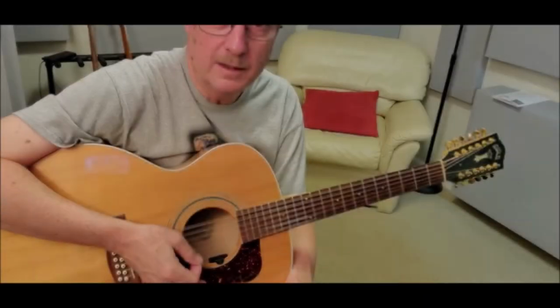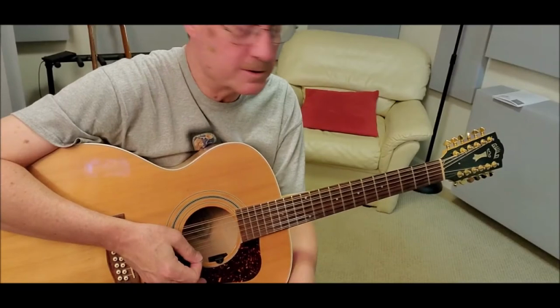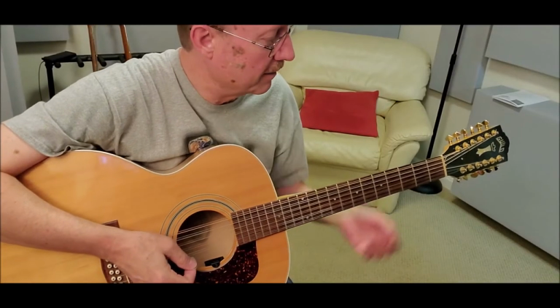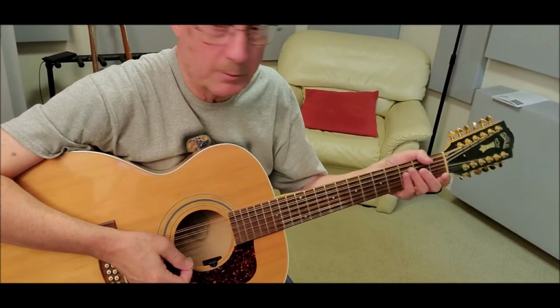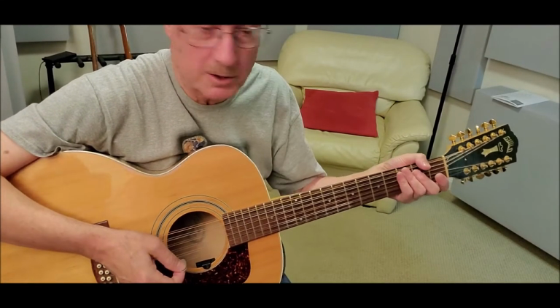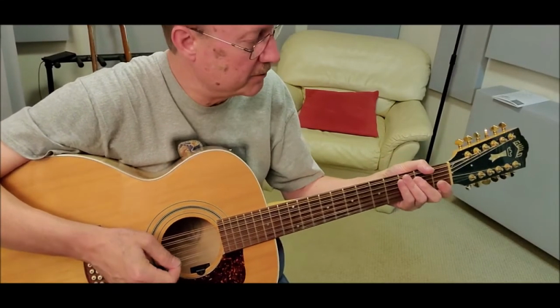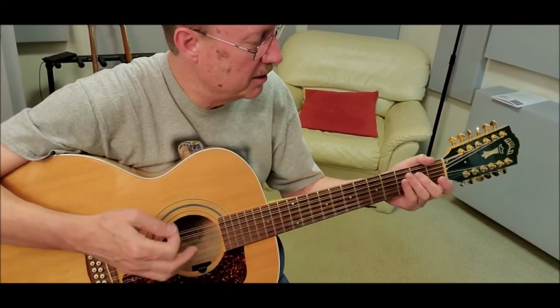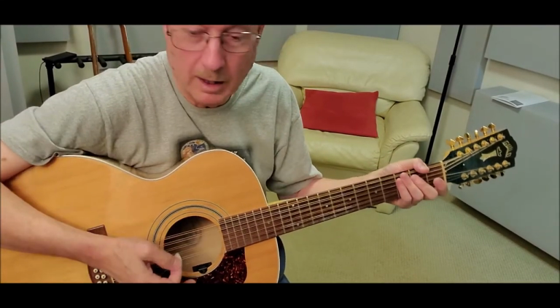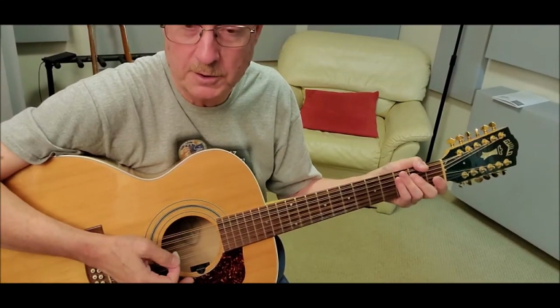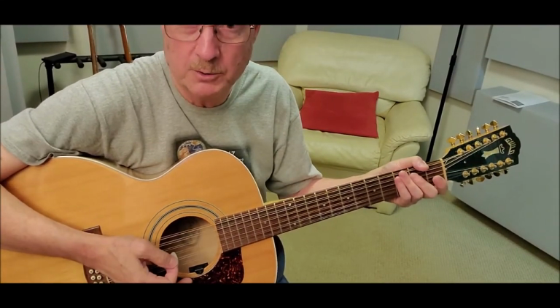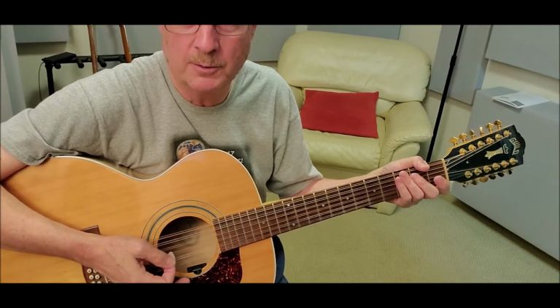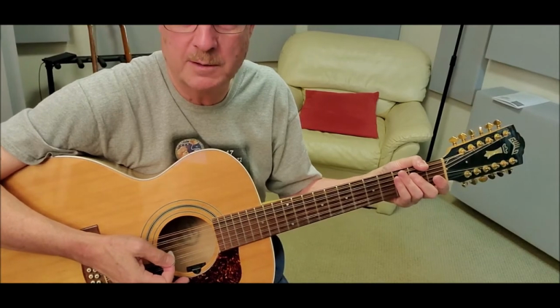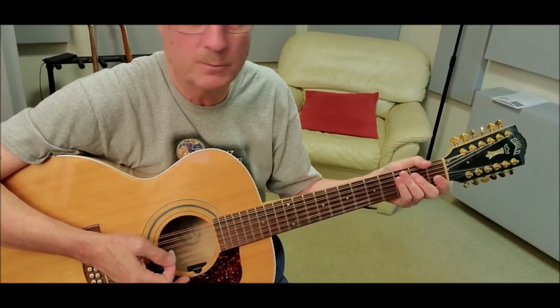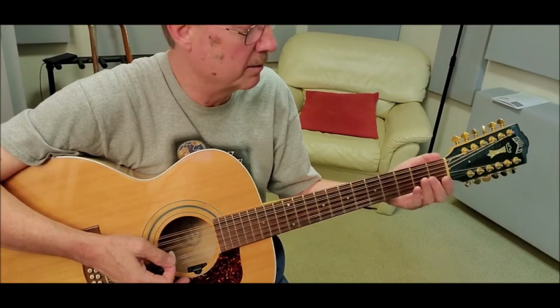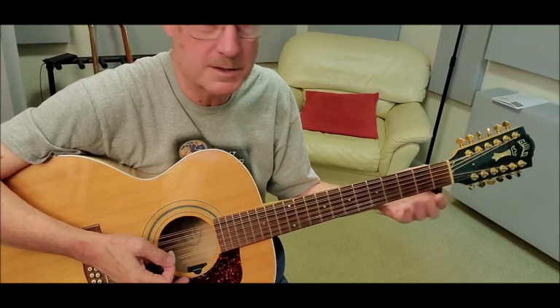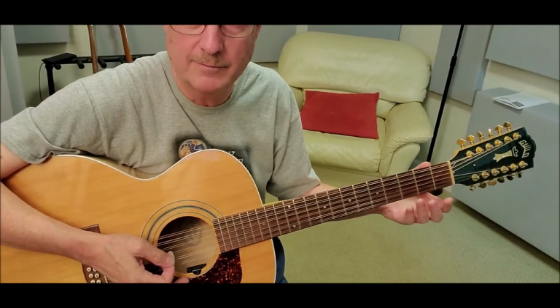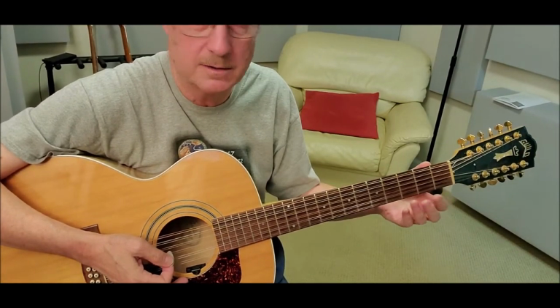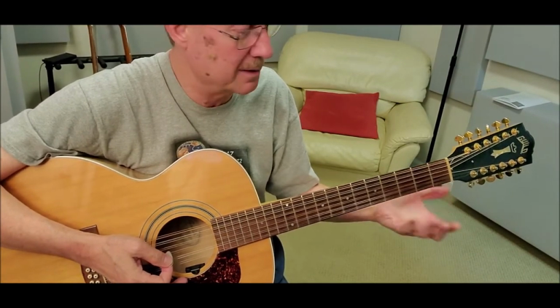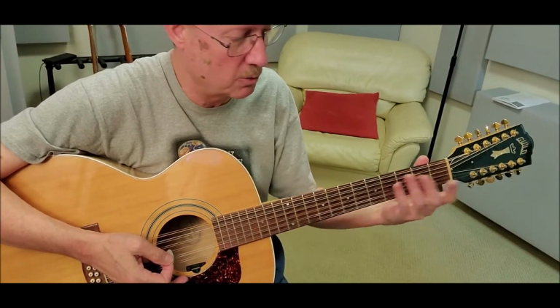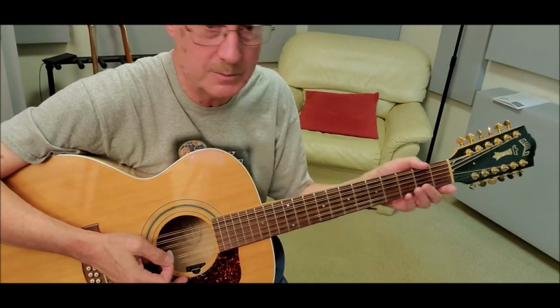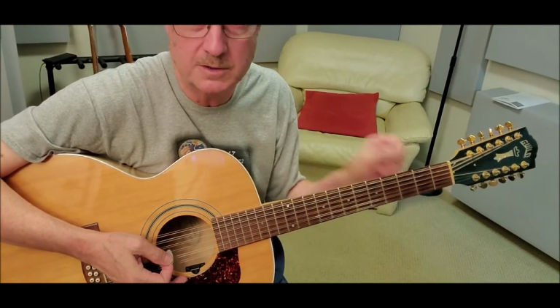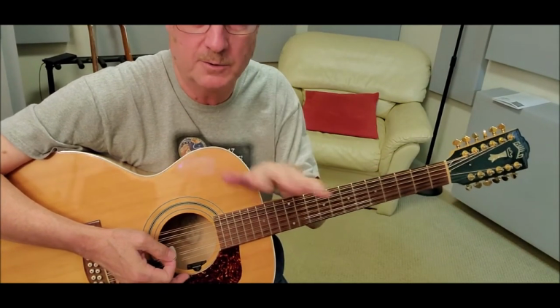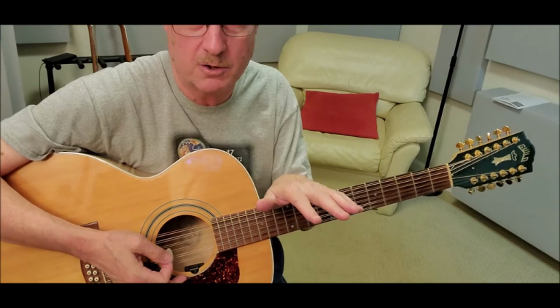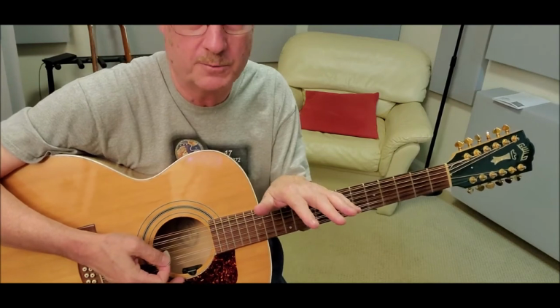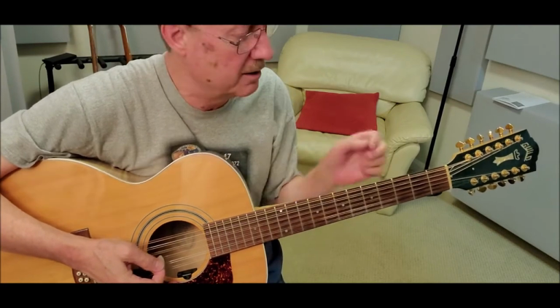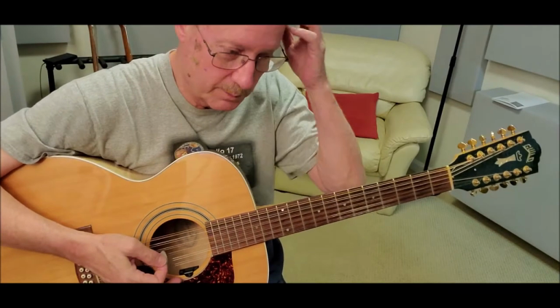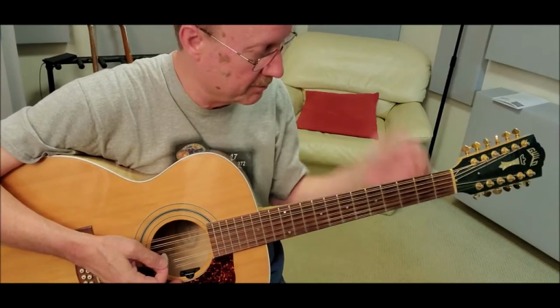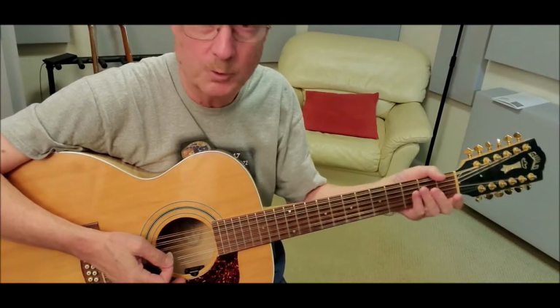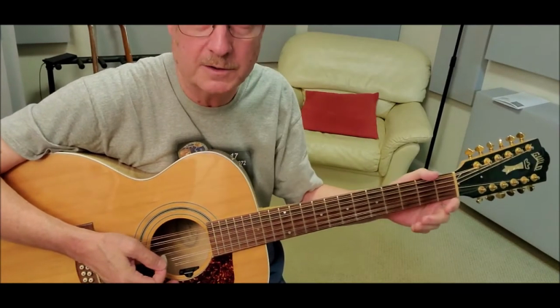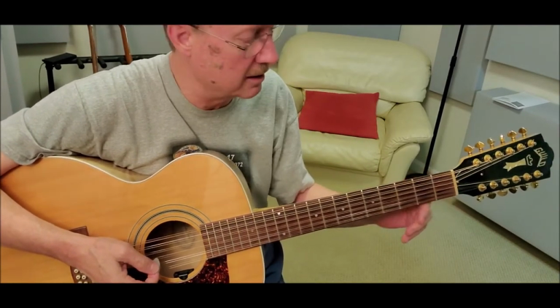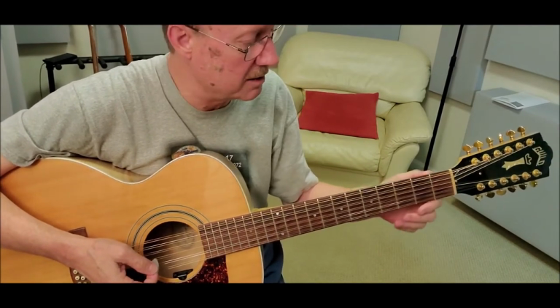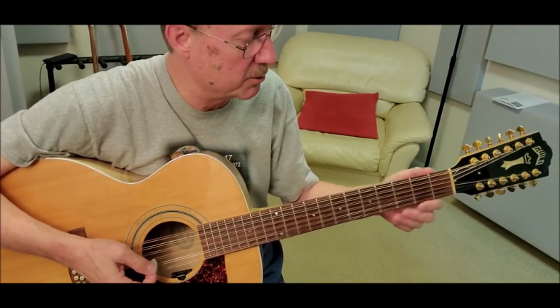Hey folks, by request here this afternoon, I wanted to show how James plays Level Land — the chord shapes he uses. I don't know the song all the way through yet, but I was able to work out these changes real quick.